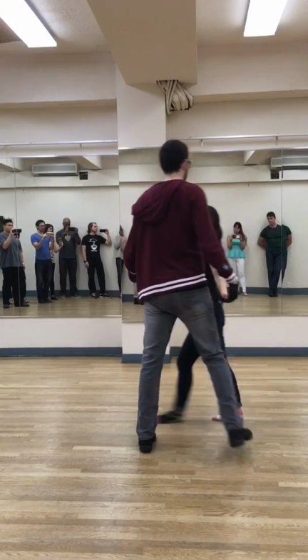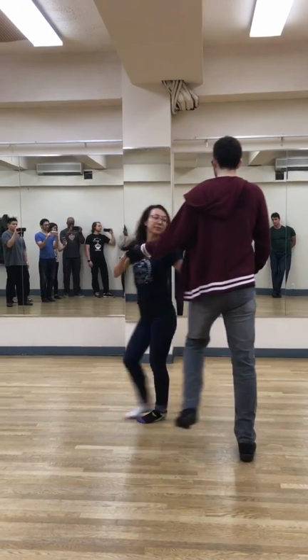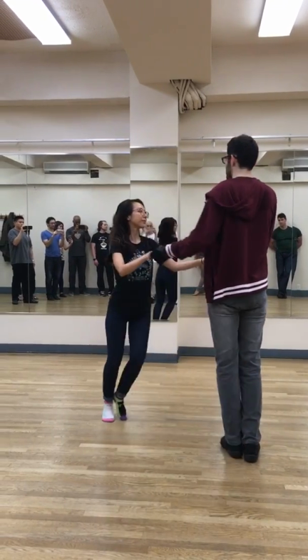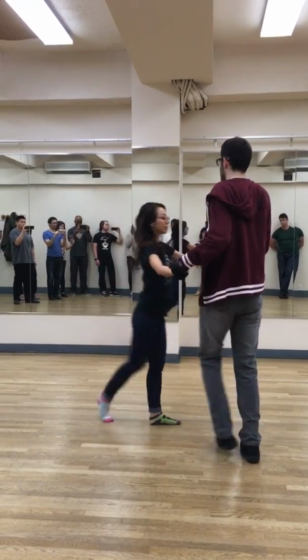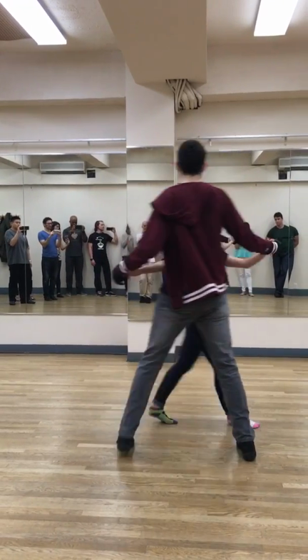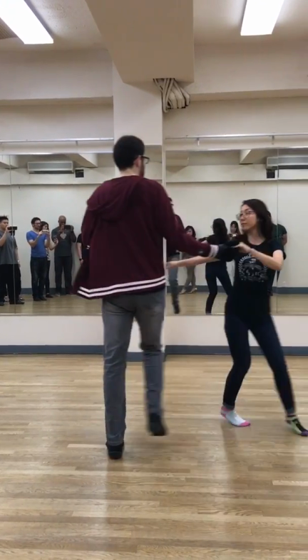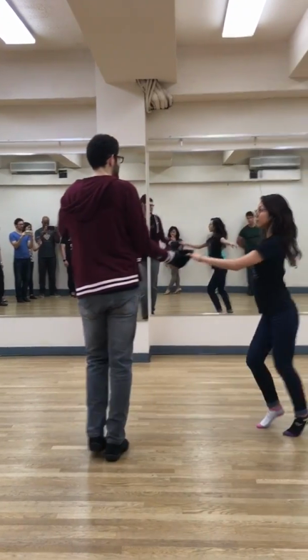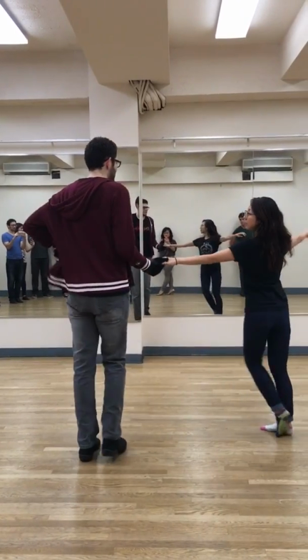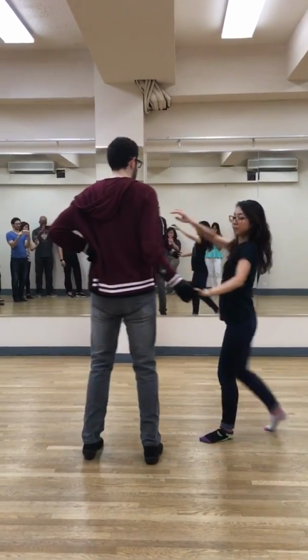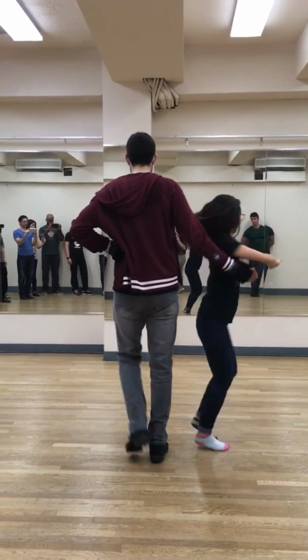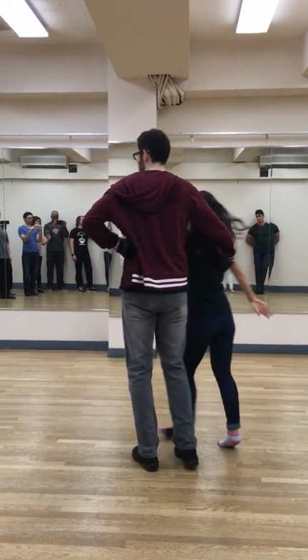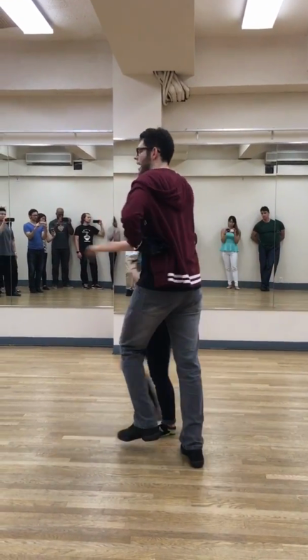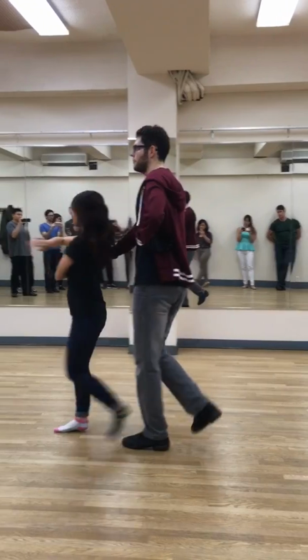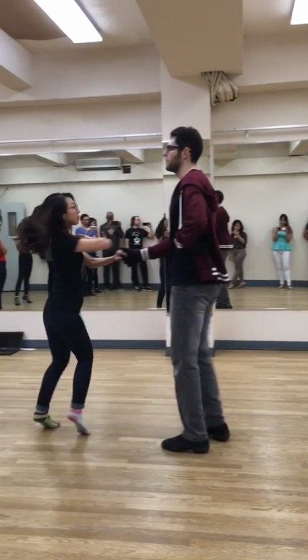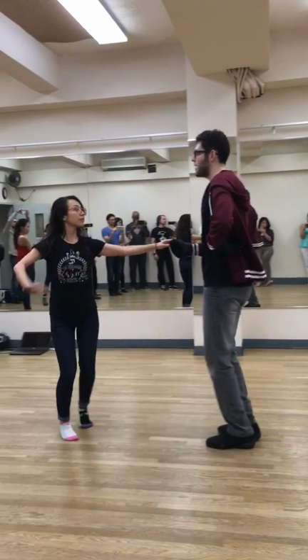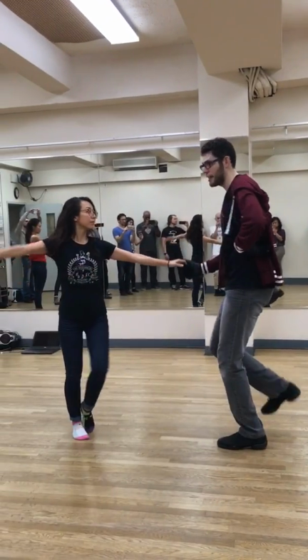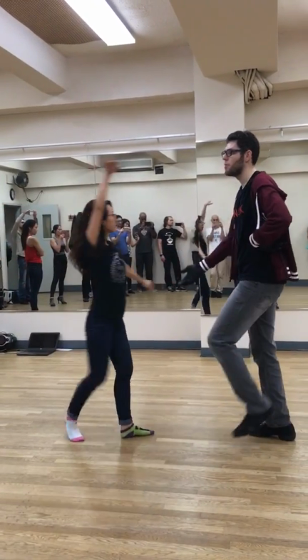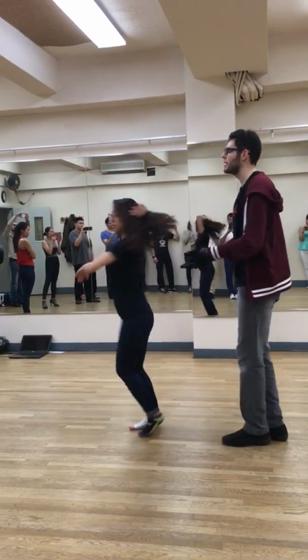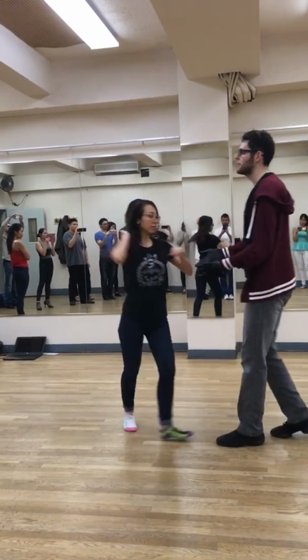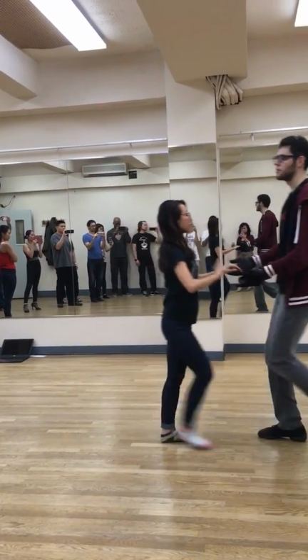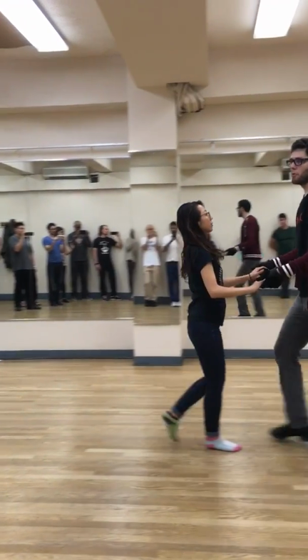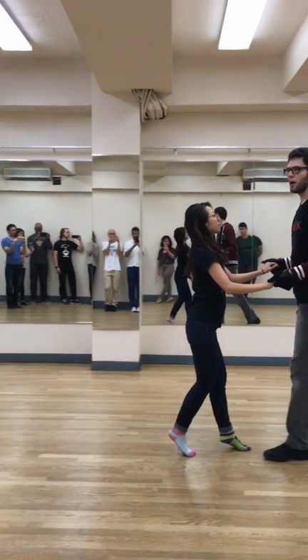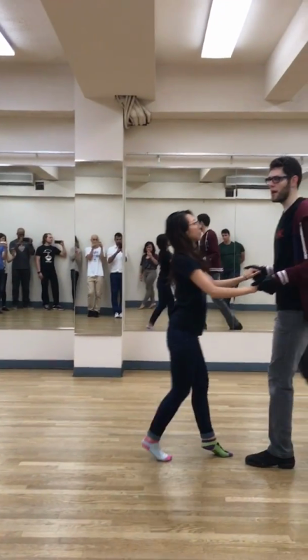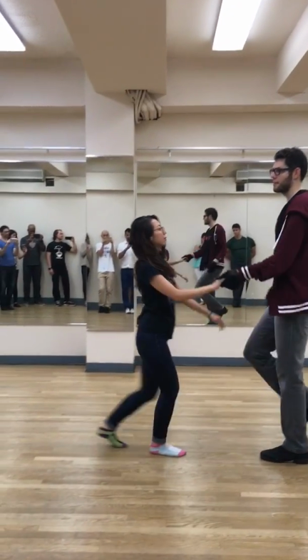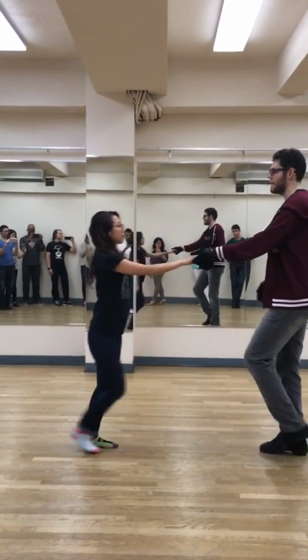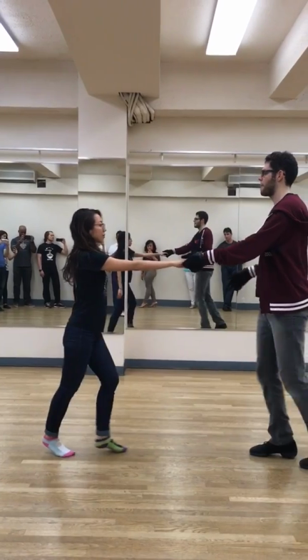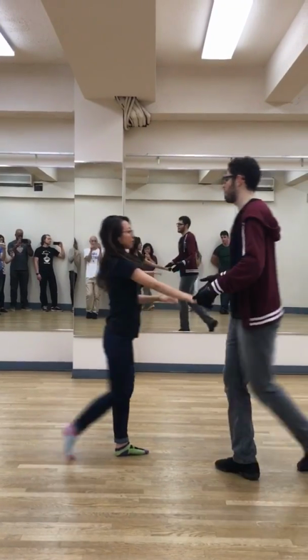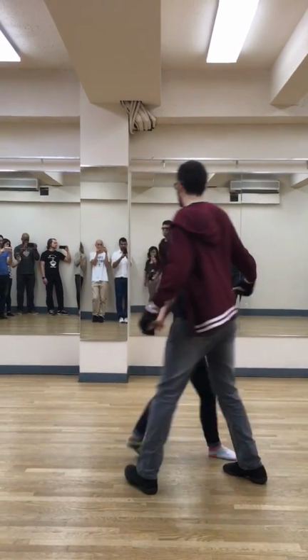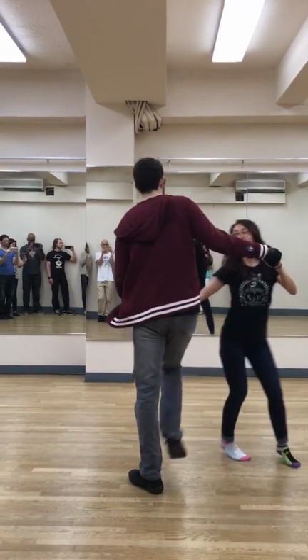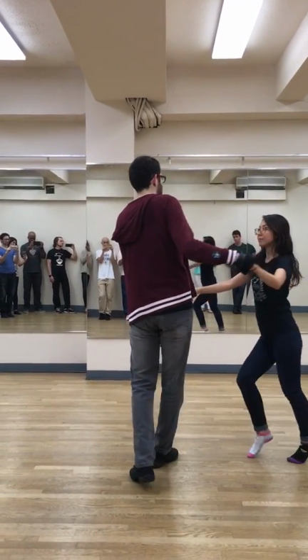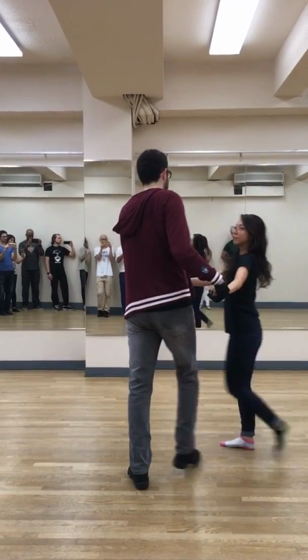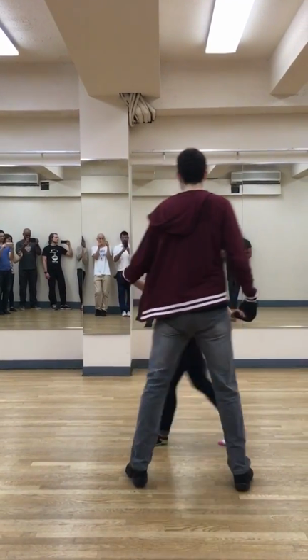Then we did yo-yo. Remember, yo-yo starts on this side. You wrap her in, unwrap, finish — like the normal boomerang. Go. Away. Lock it out. Boom. Chick, chick. Down.